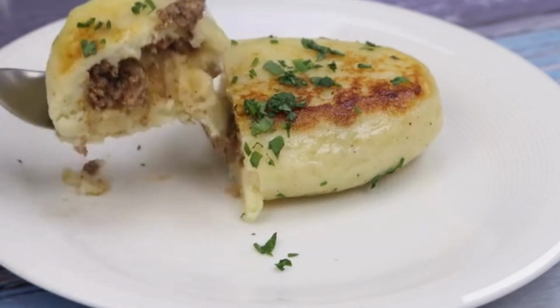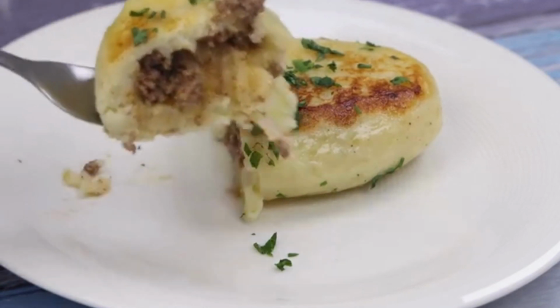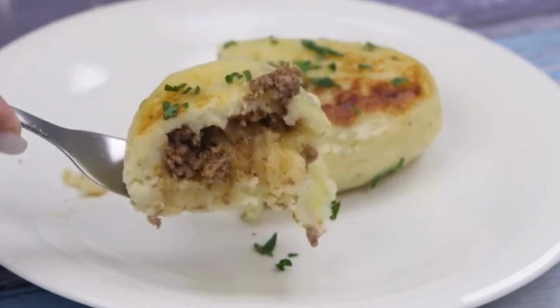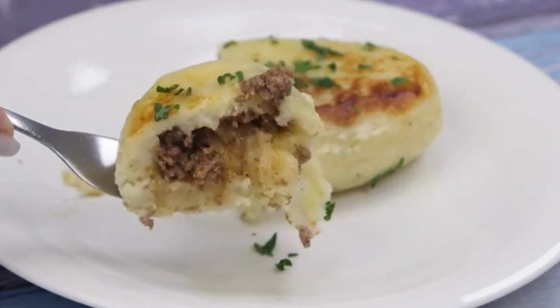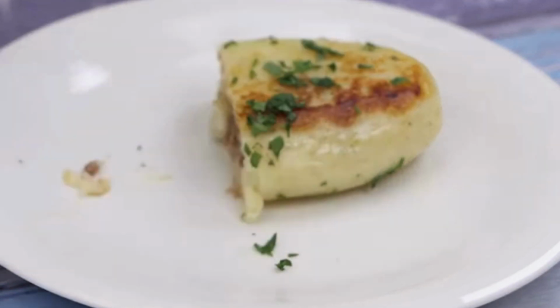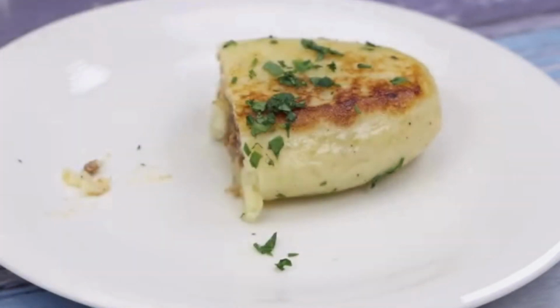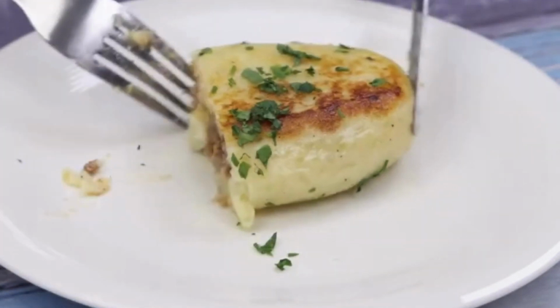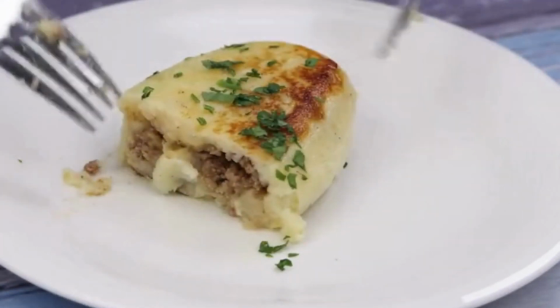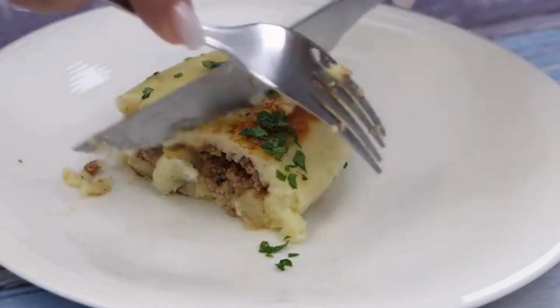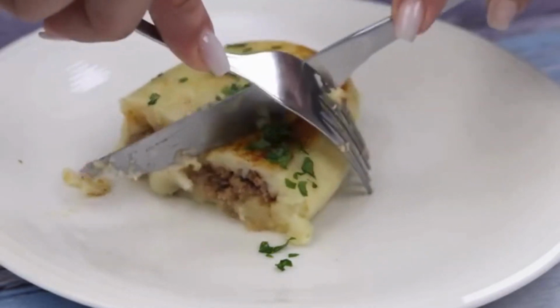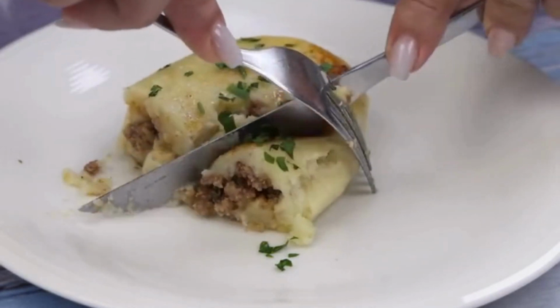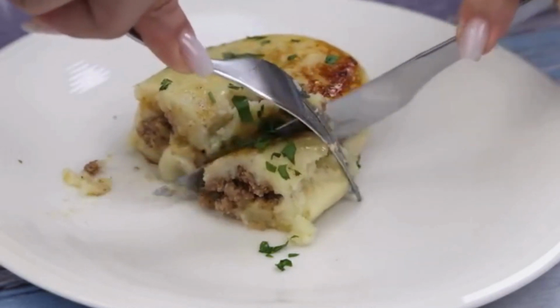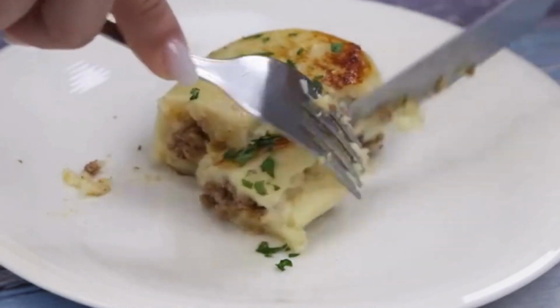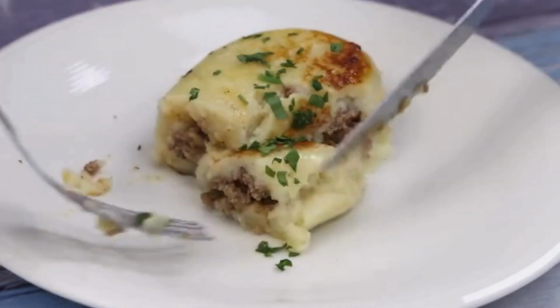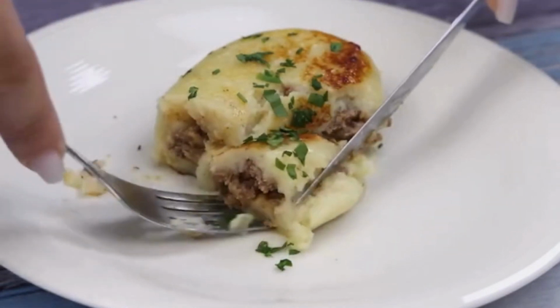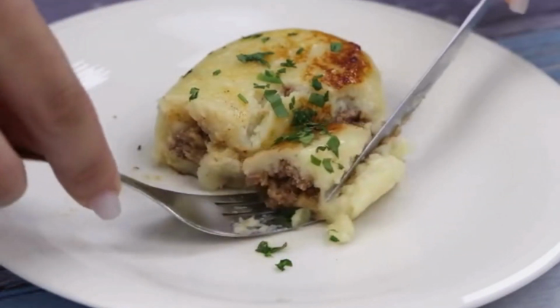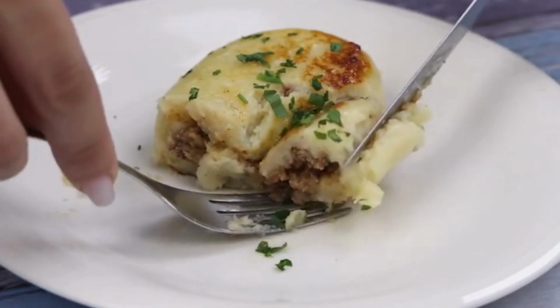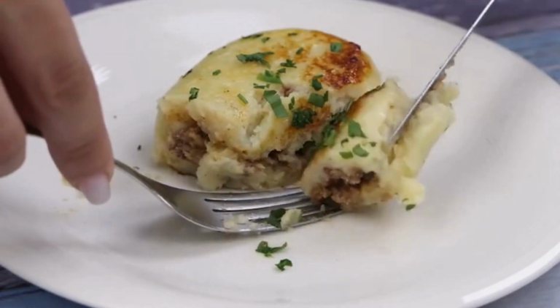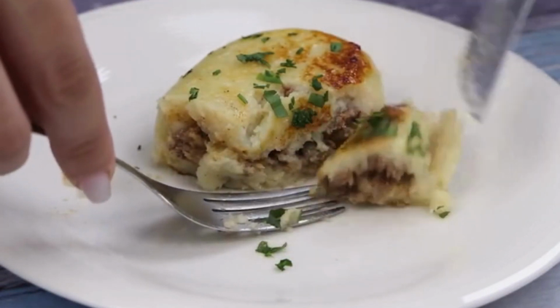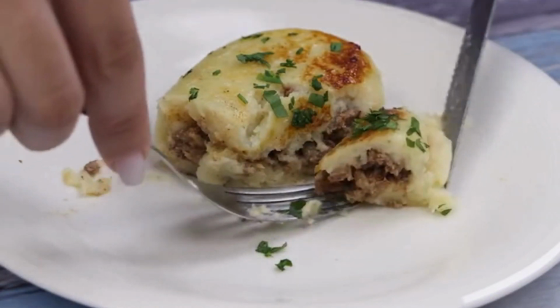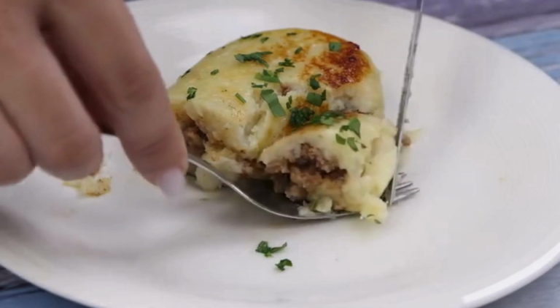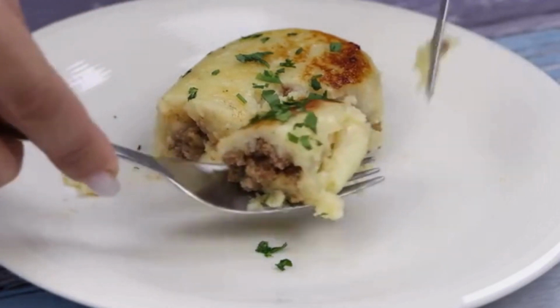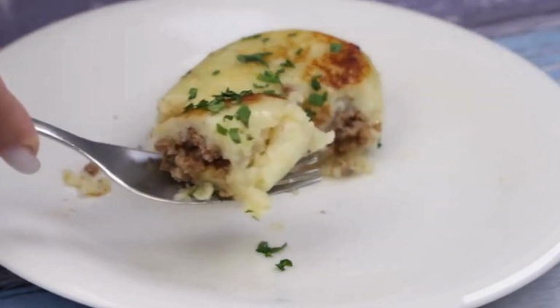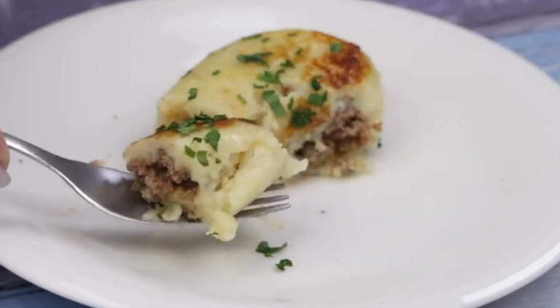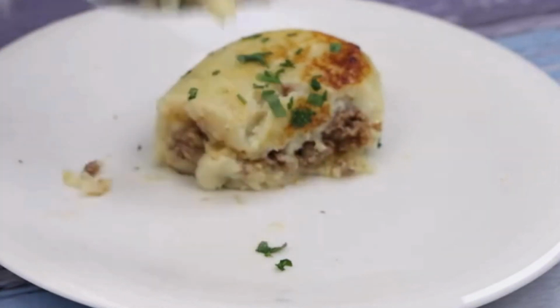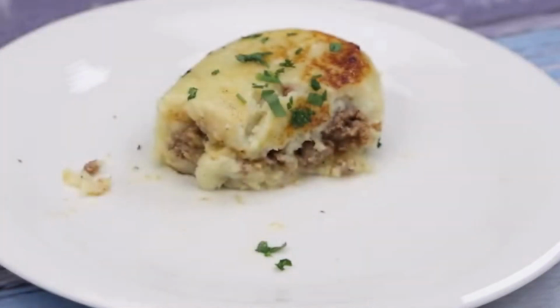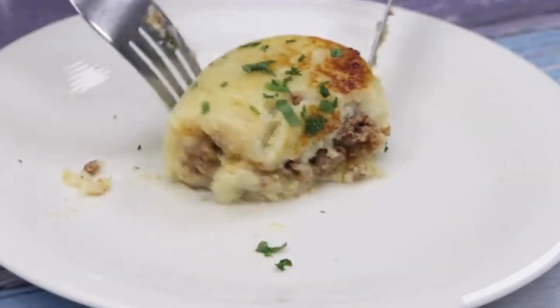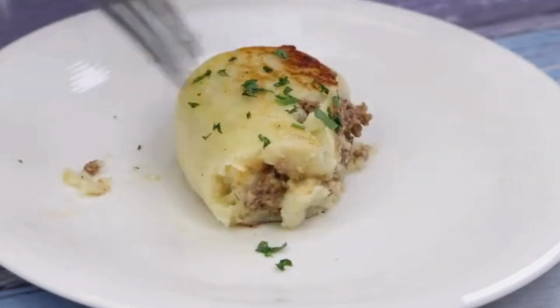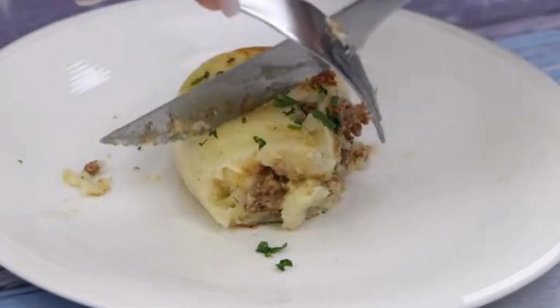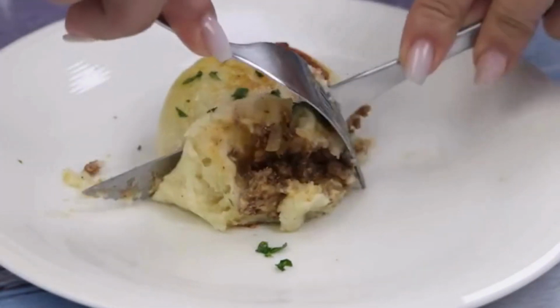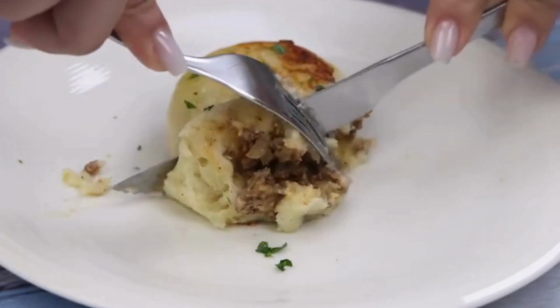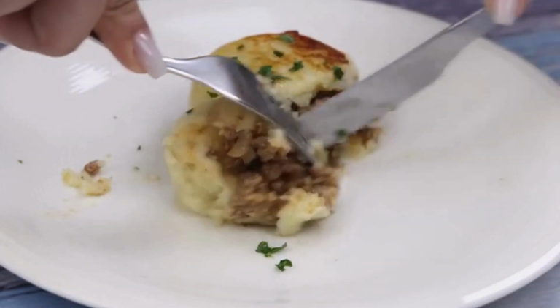This recipe has become routine here at home — I'm sure as soon as you try it, it will become routine in your home as well. I hope you enjoyed this recipe. Thank you so much for watching, and I'll see you in the next video. Bye!